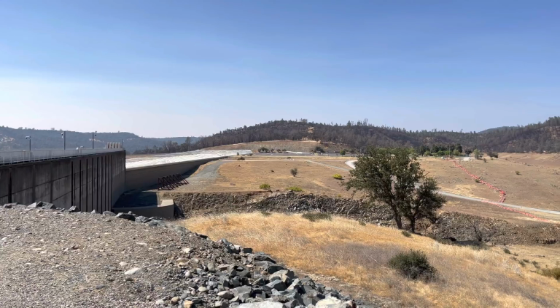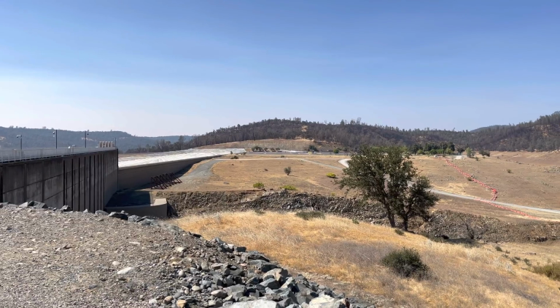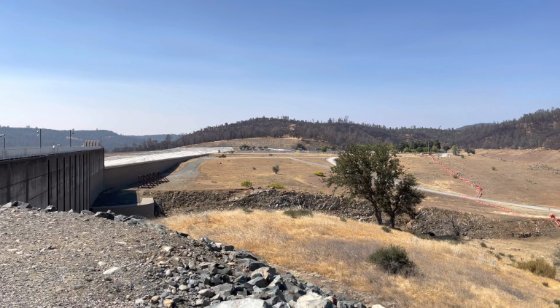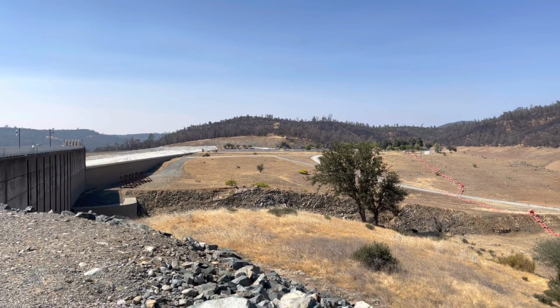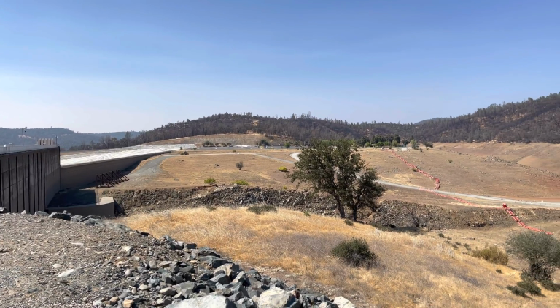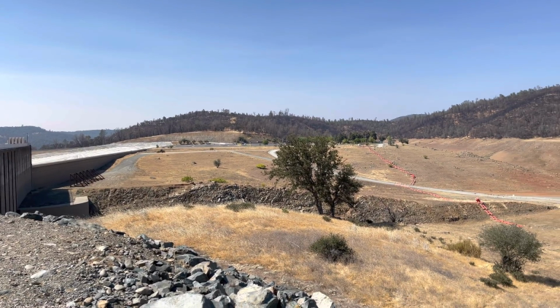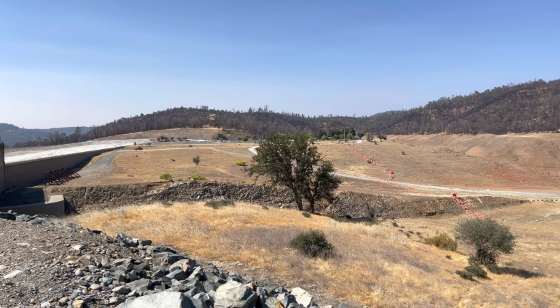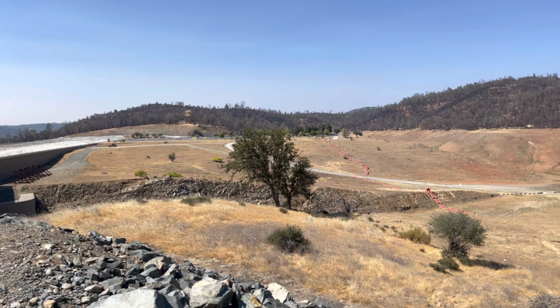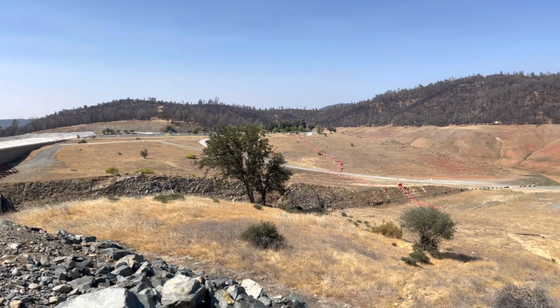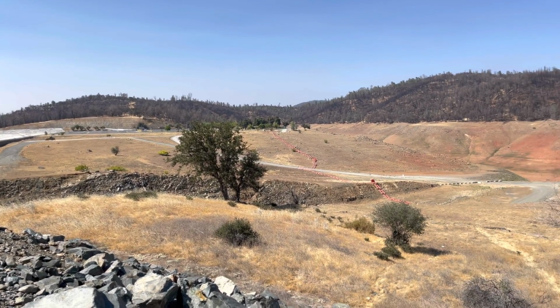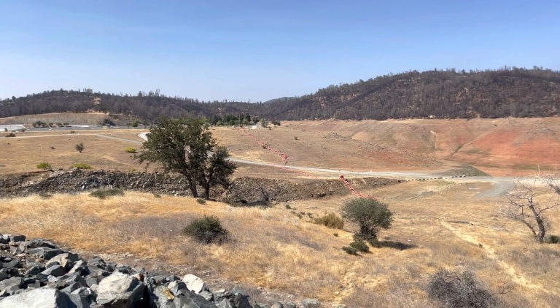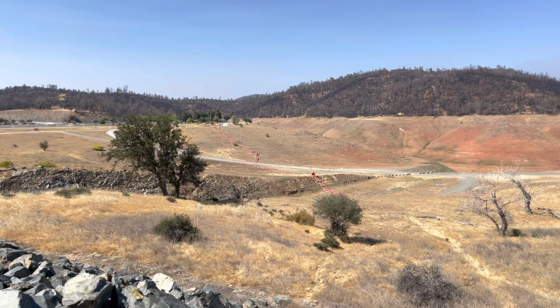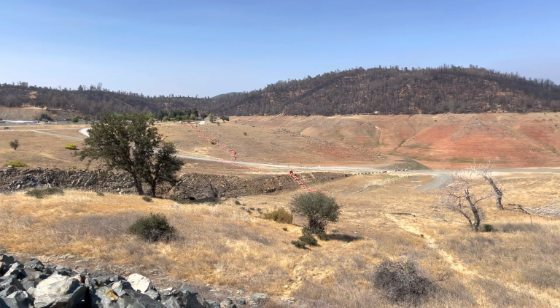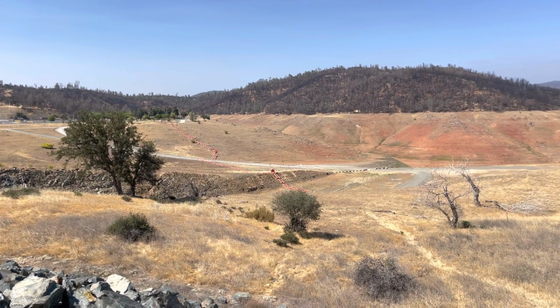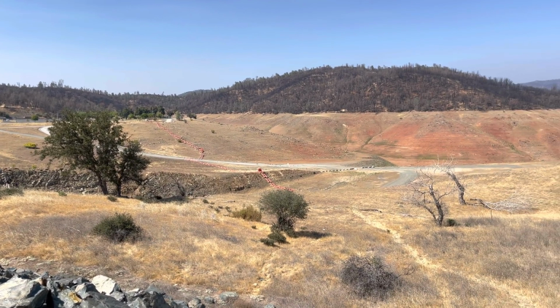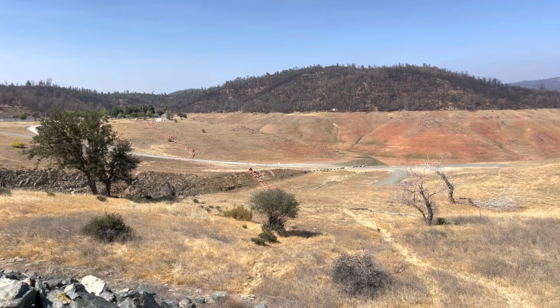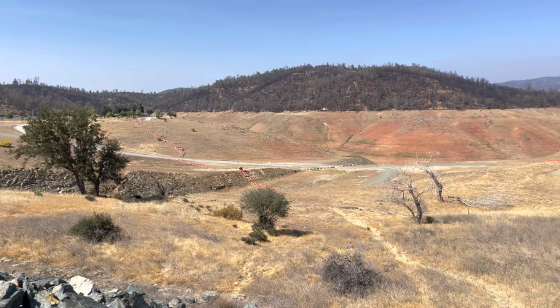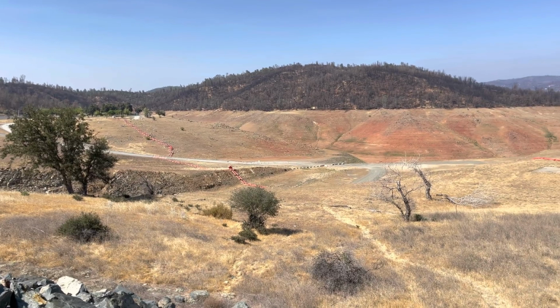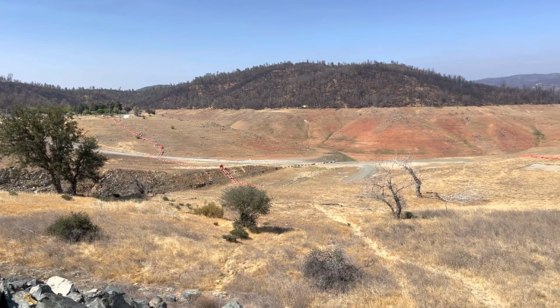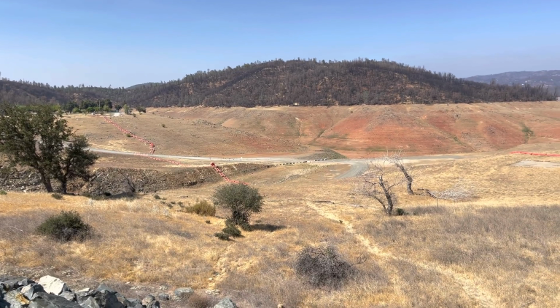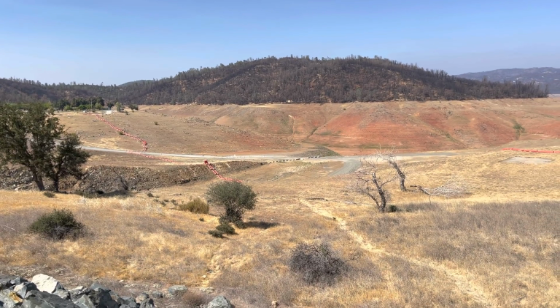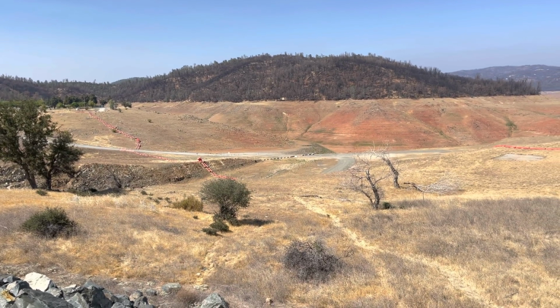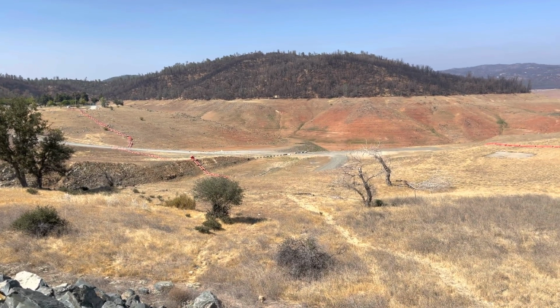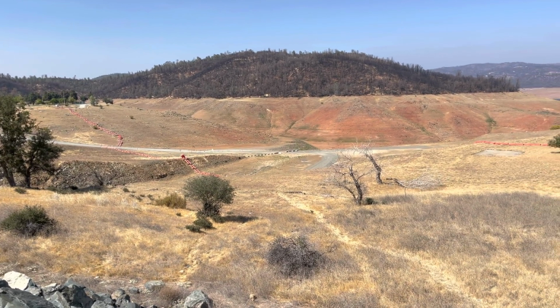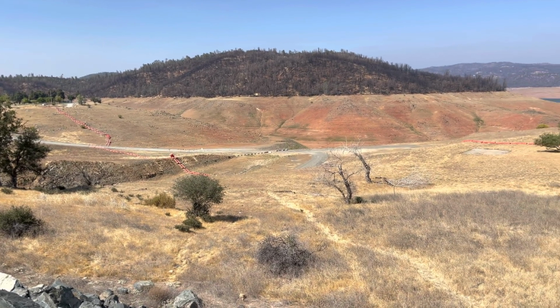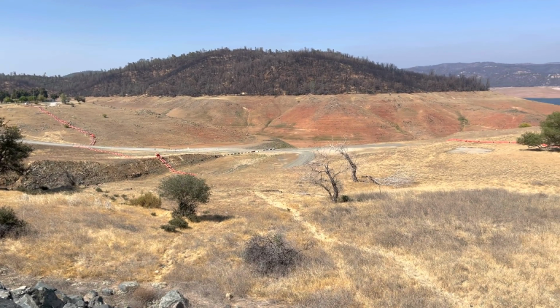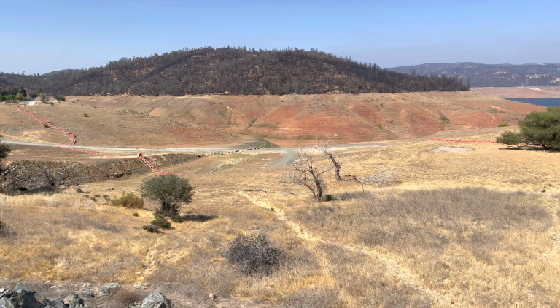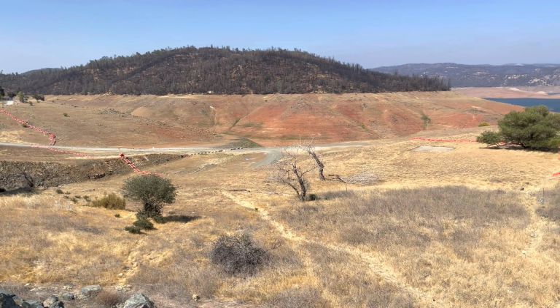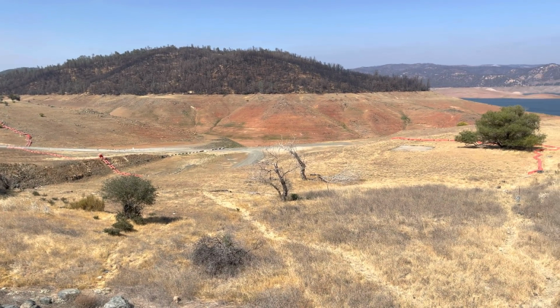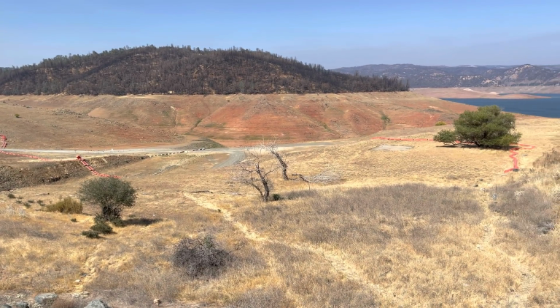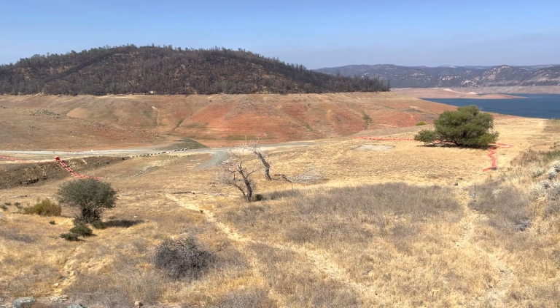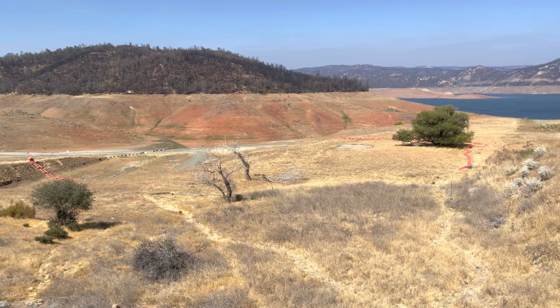What's going on there guys? This is Lake Oroville in Northern California, situated about 70 miles north of Sacramento, California, by the city of Oroville.